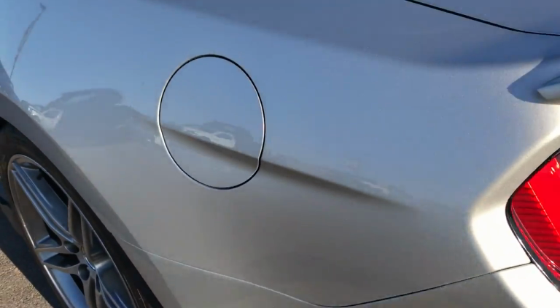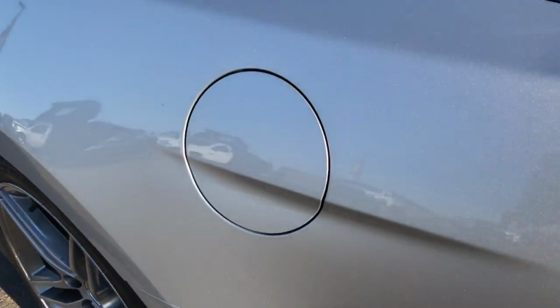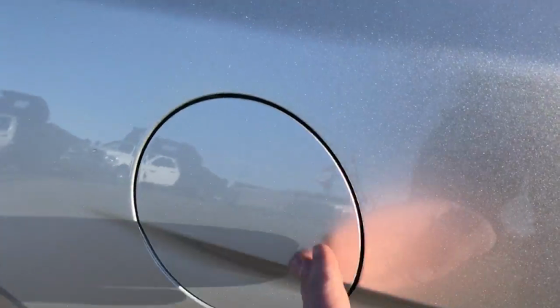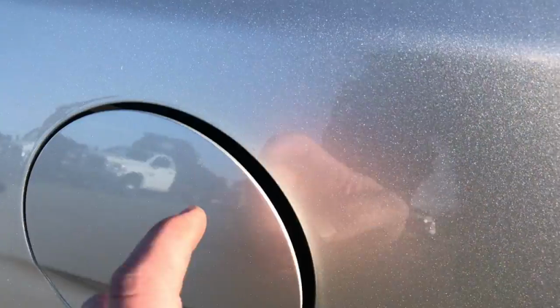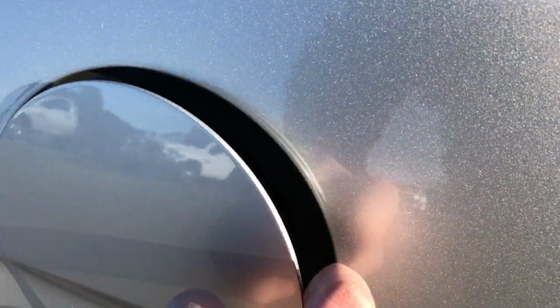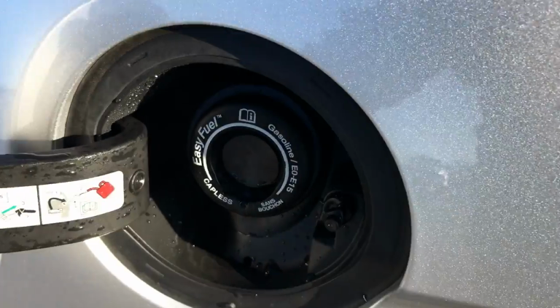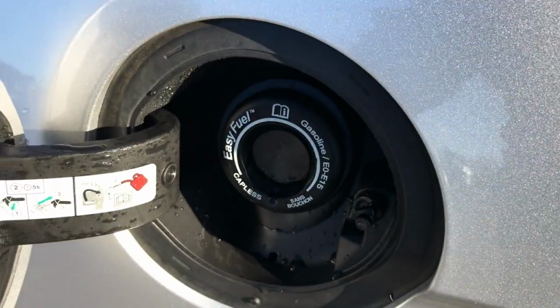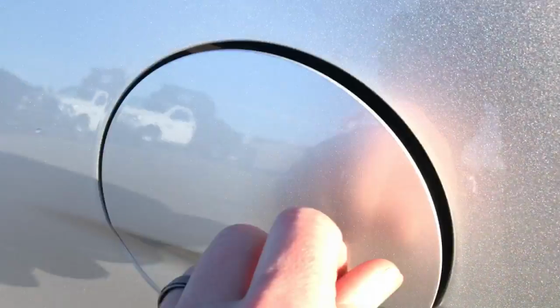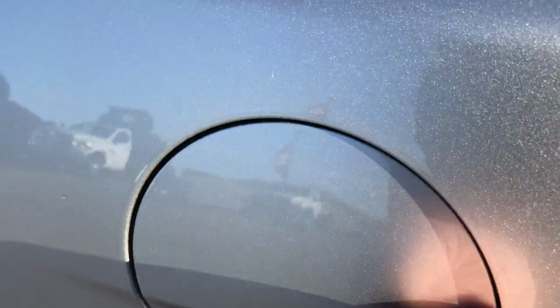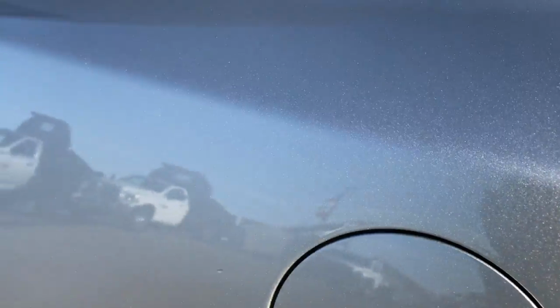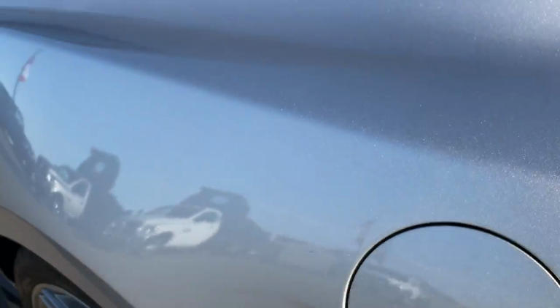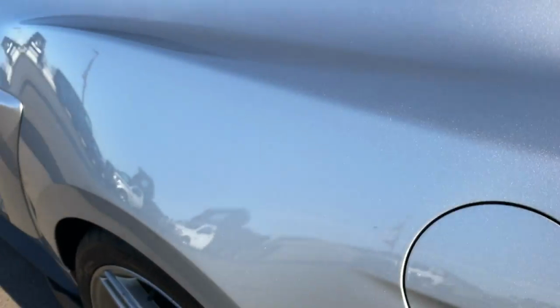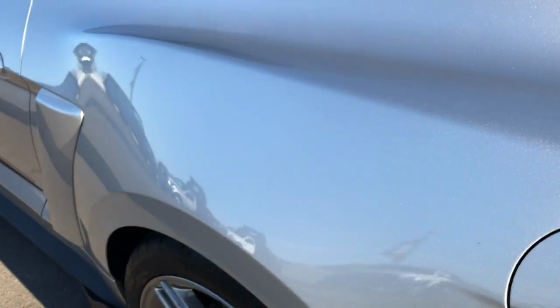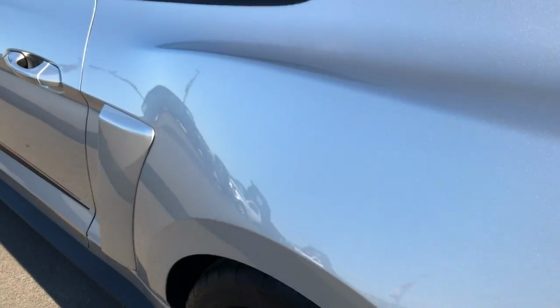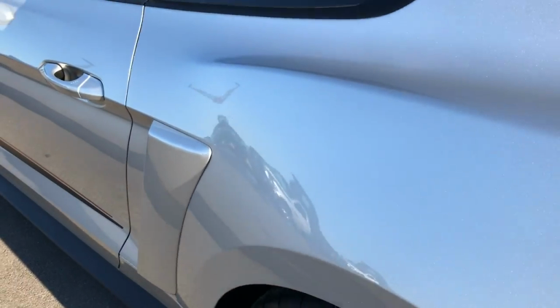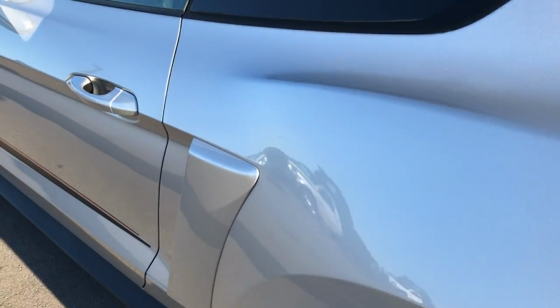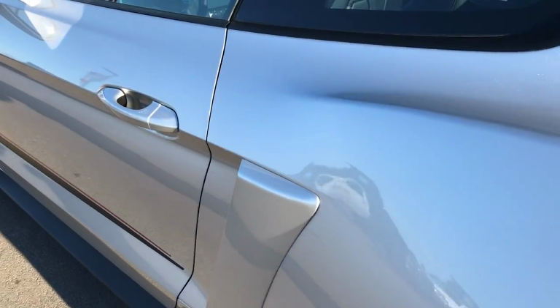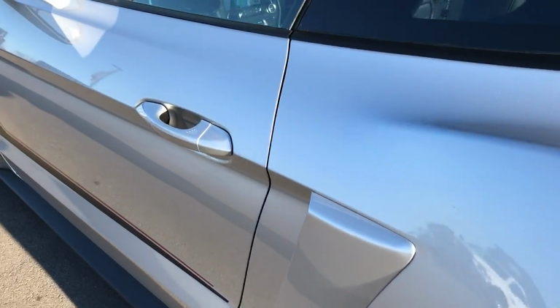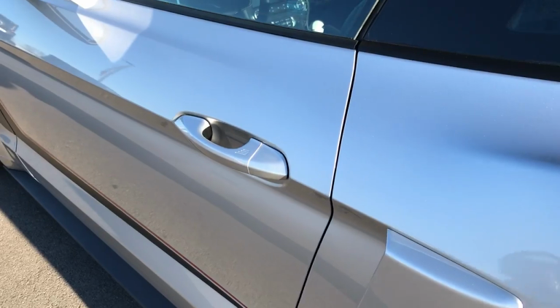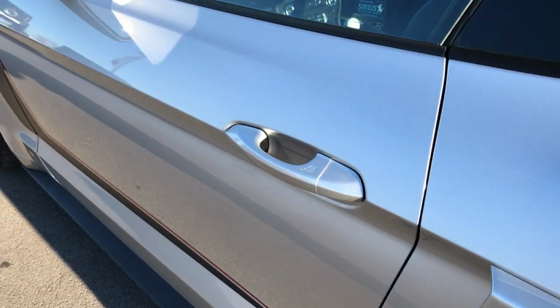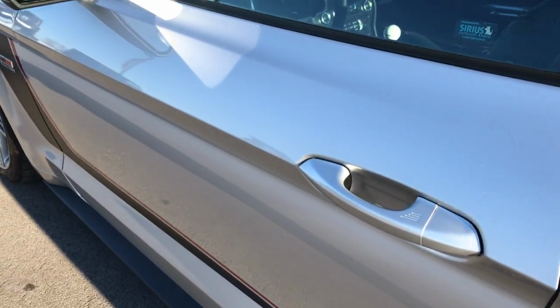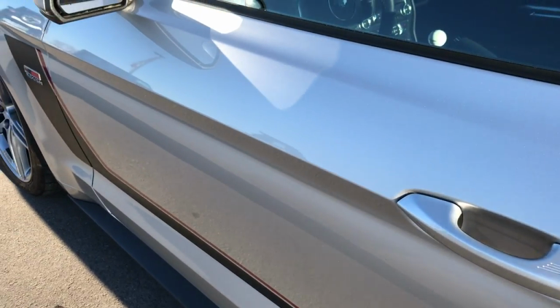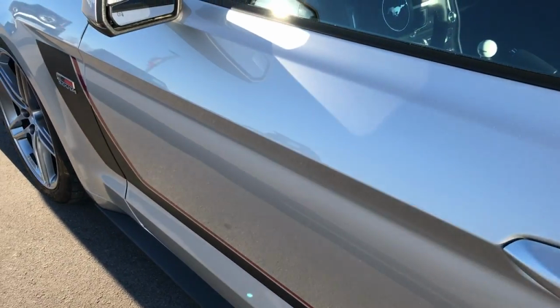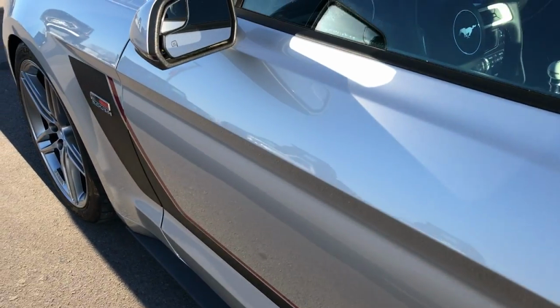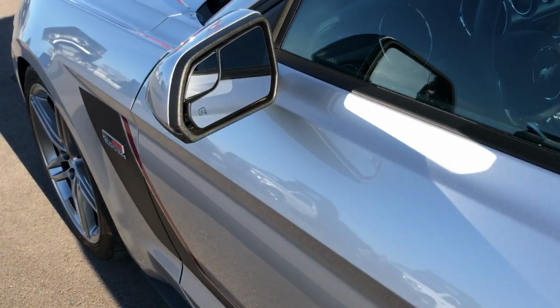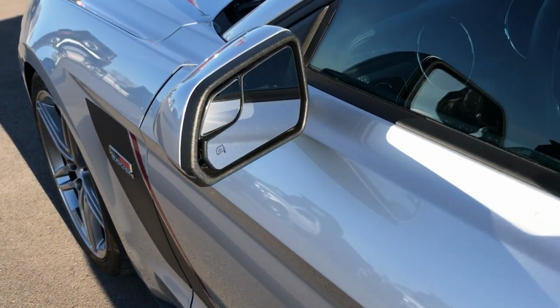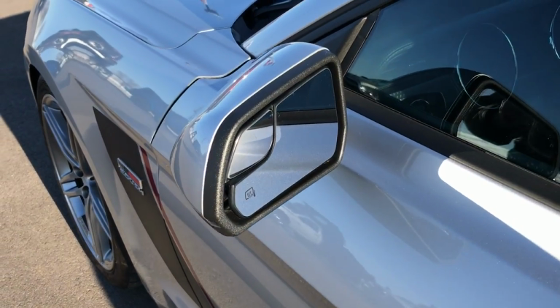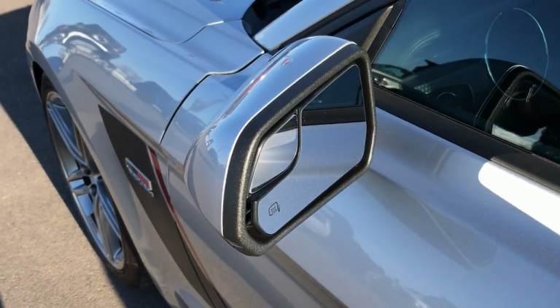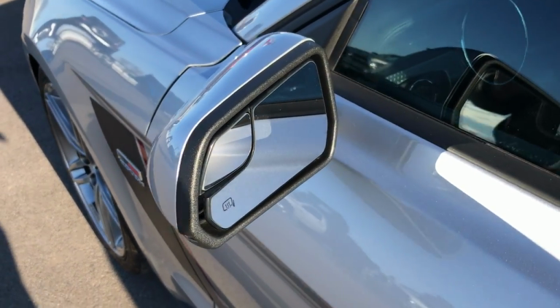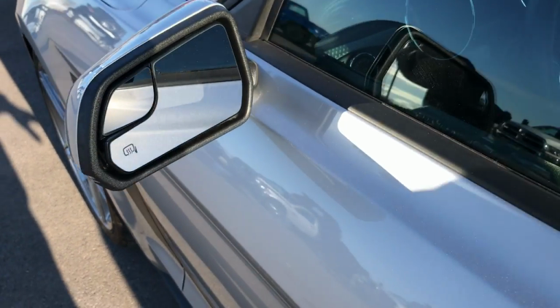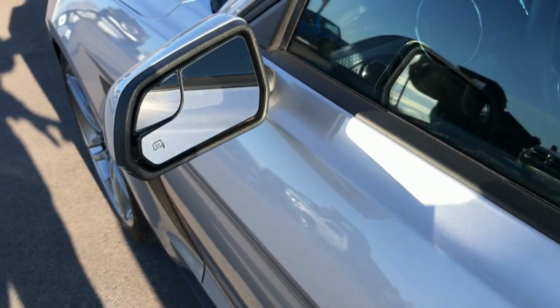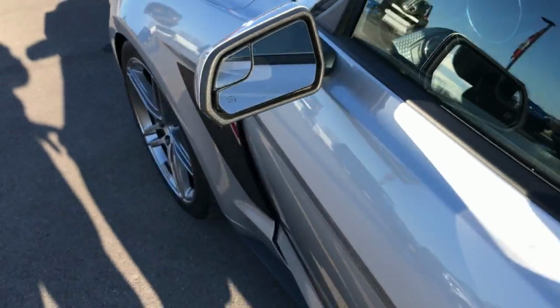It has the capless fuel fill, and down this side it is very, very clean as well. It has heated power mirrors with the built-in blind spot mirrors.